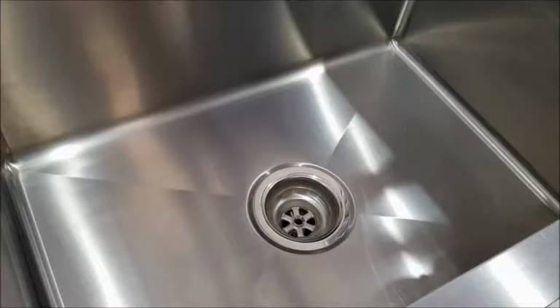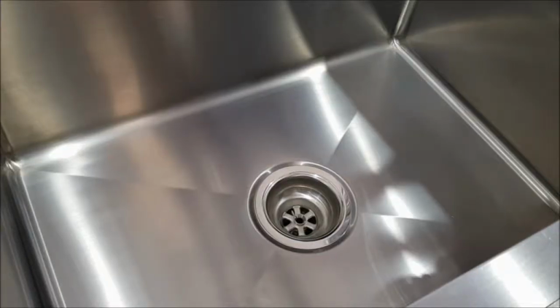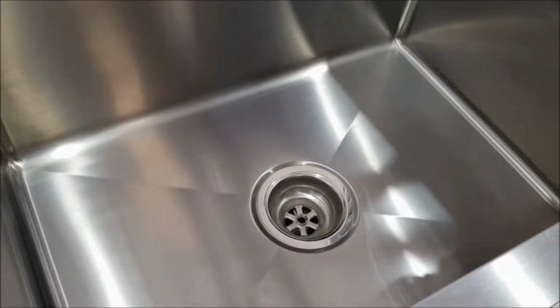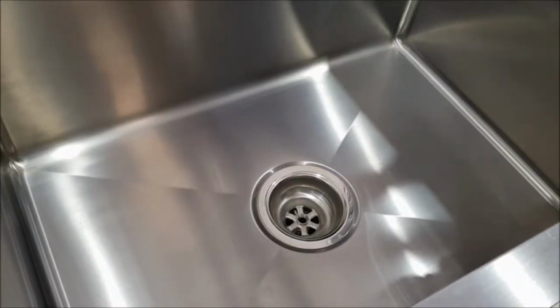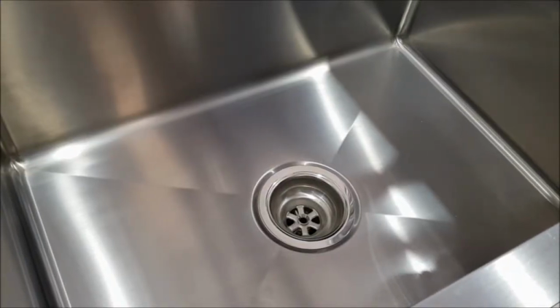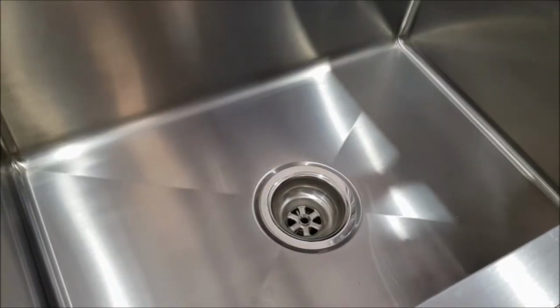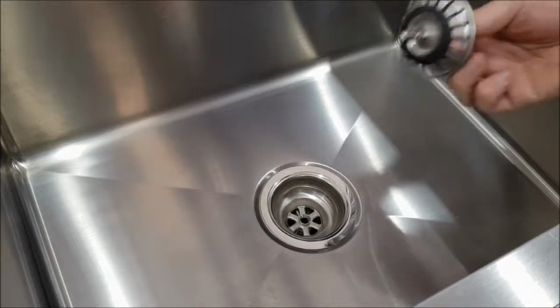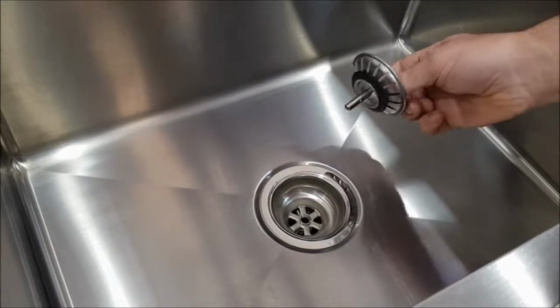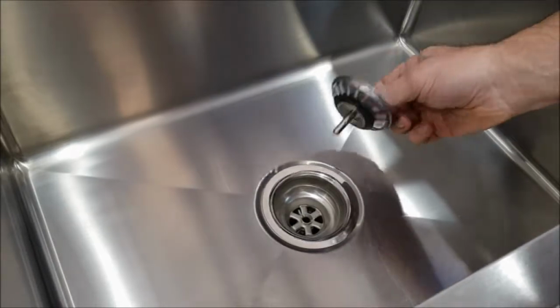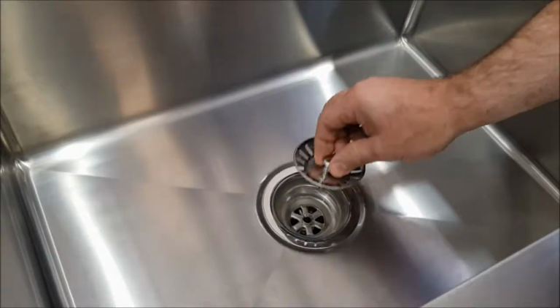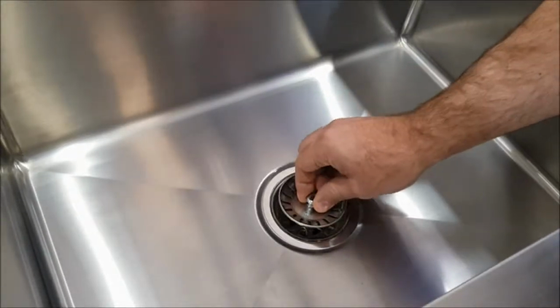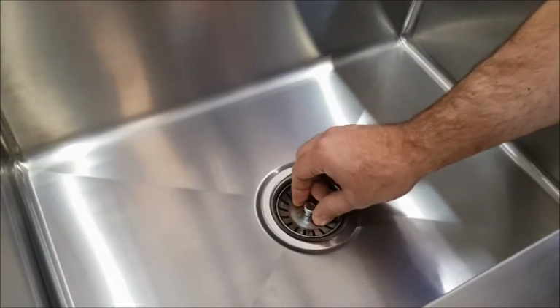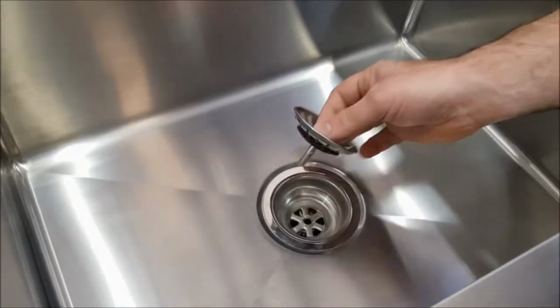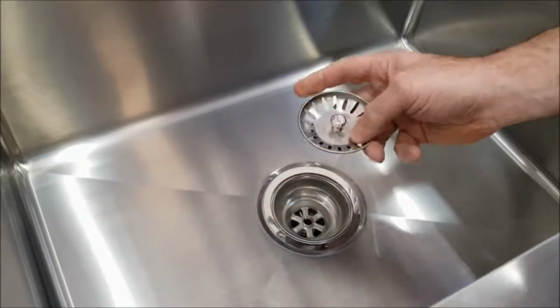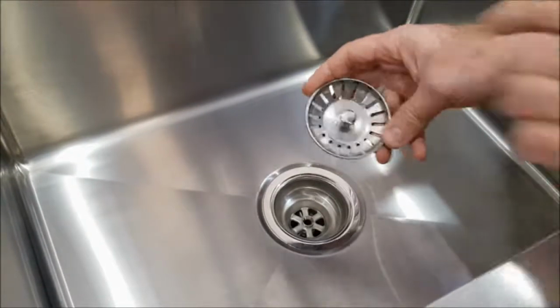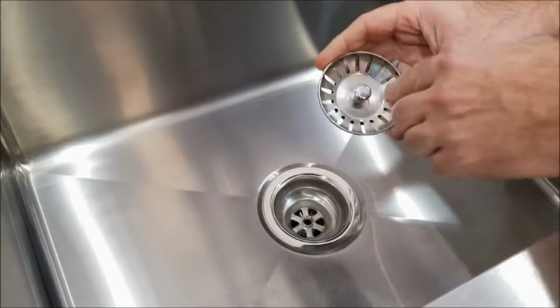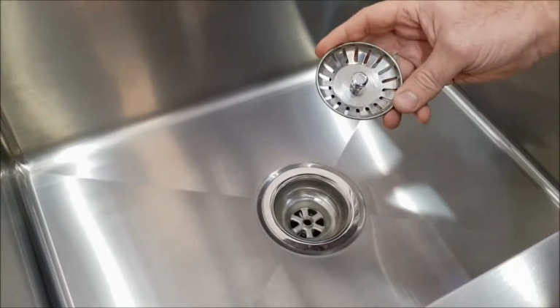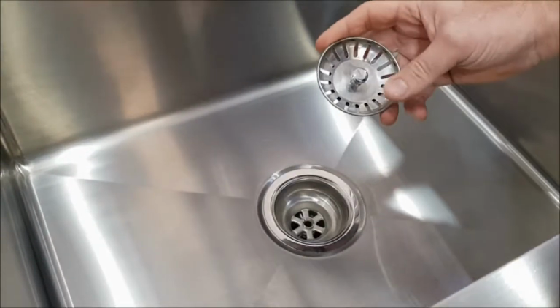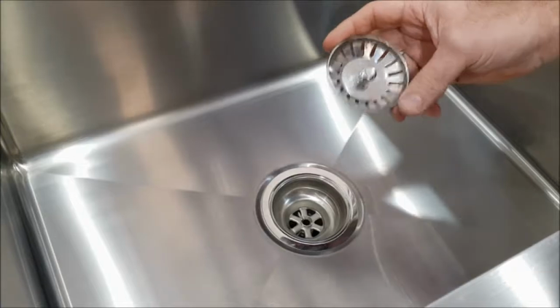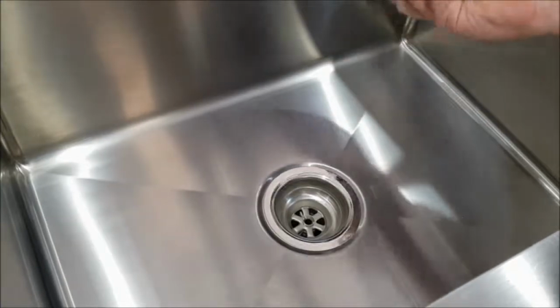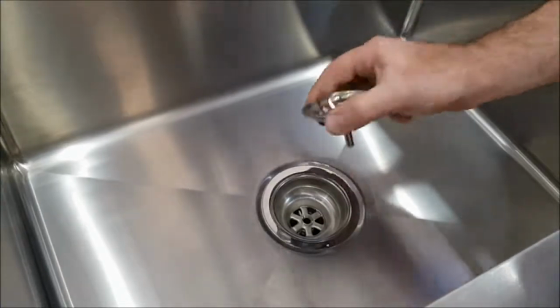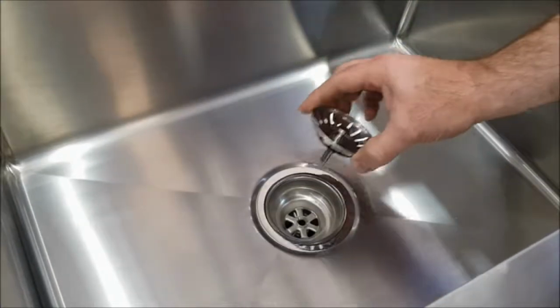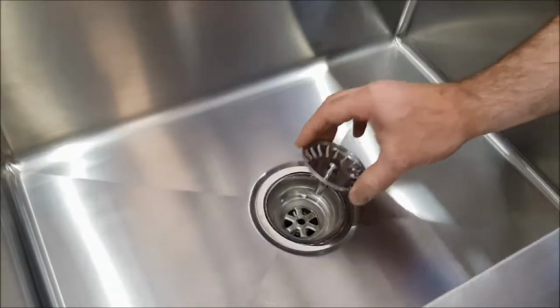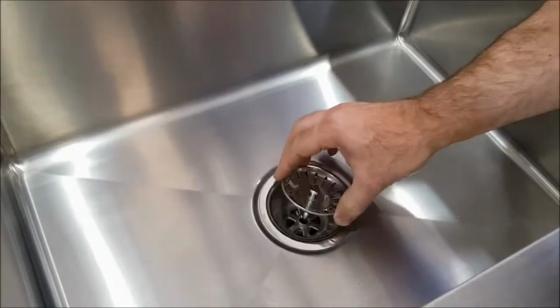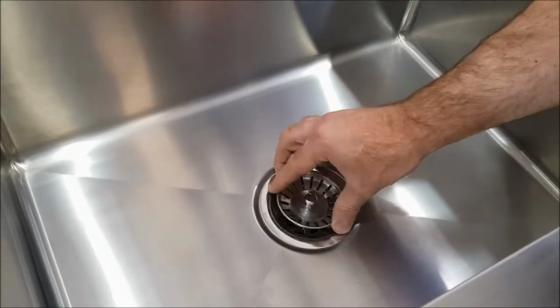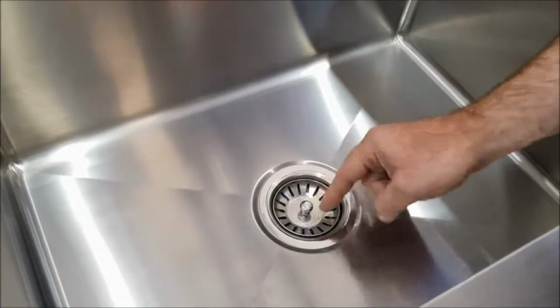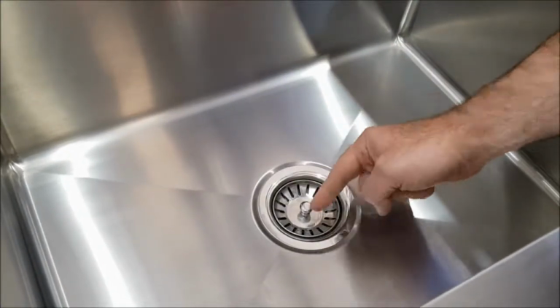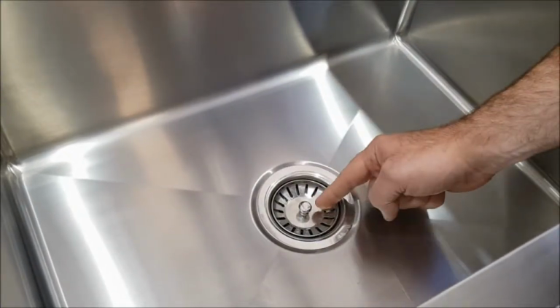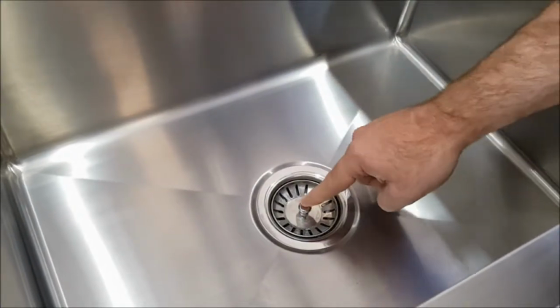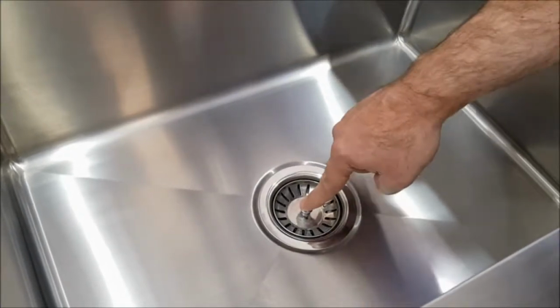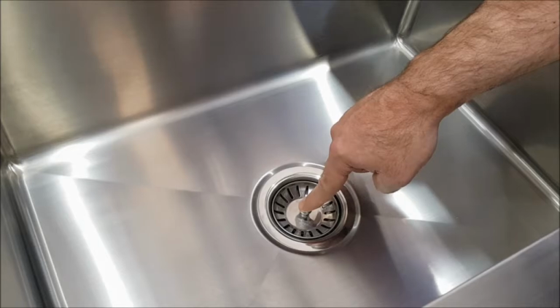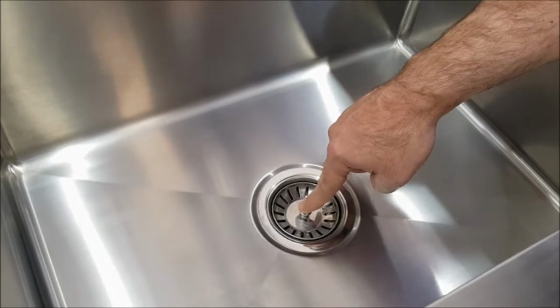The sink features a basket waste. How it works is you pull it out and you can clean out all your food scraps, and then once you're finished you put it back in and it acts as a strainer but also as a plug as well.